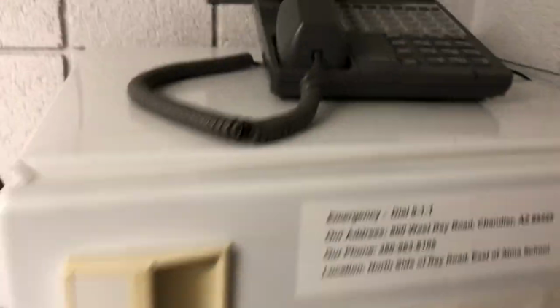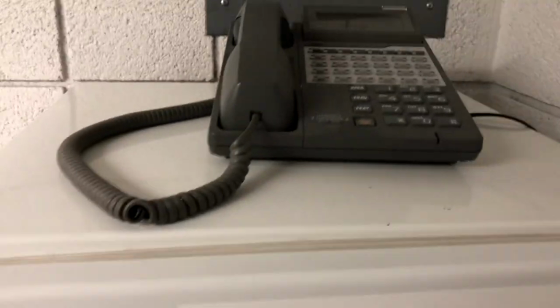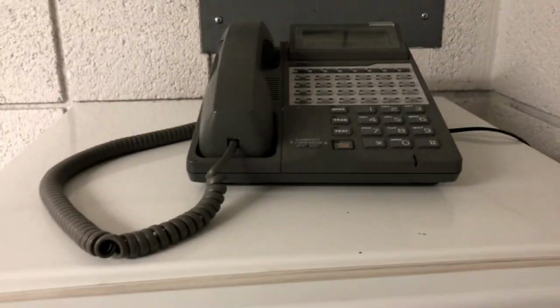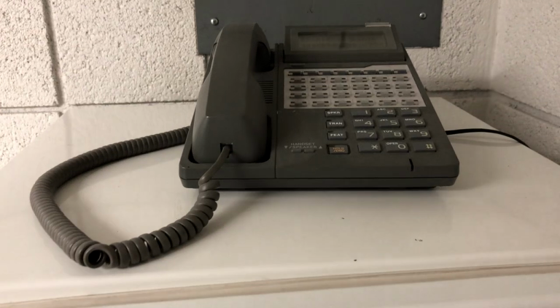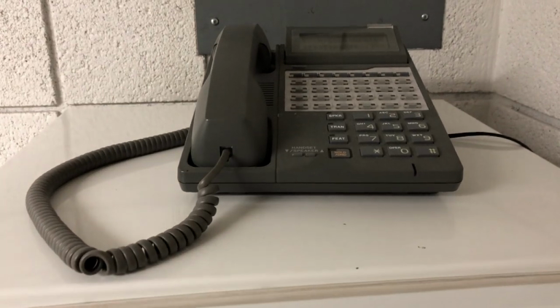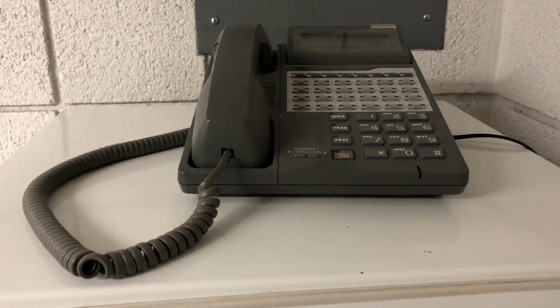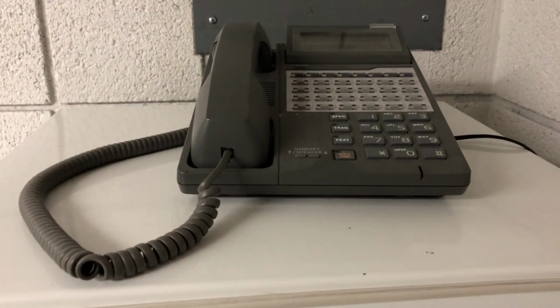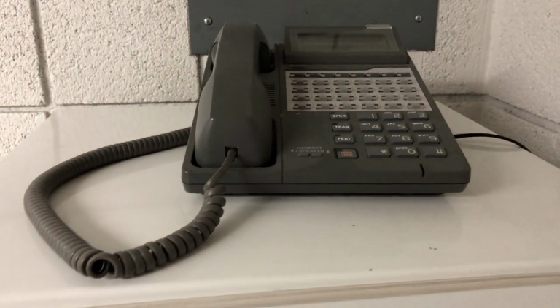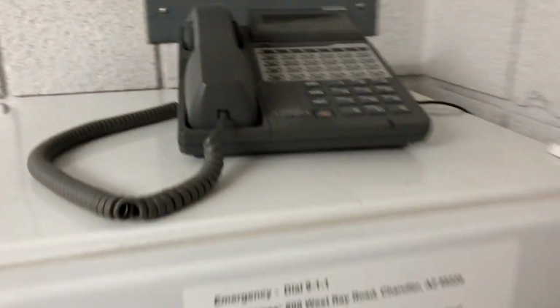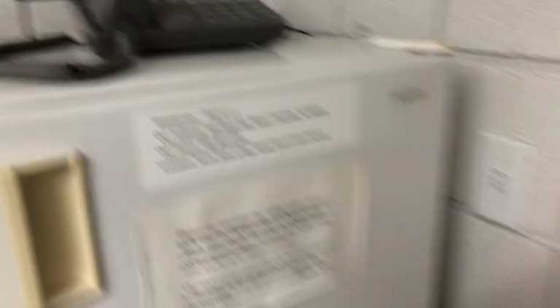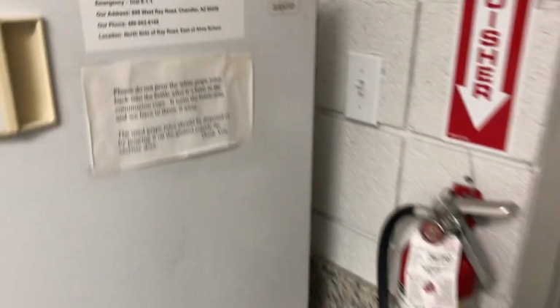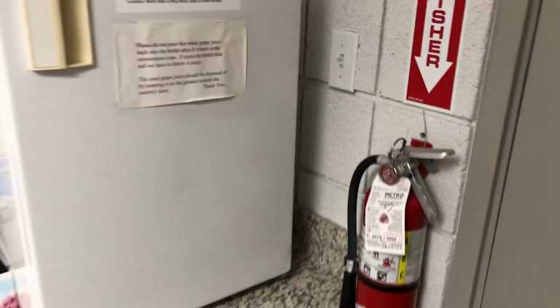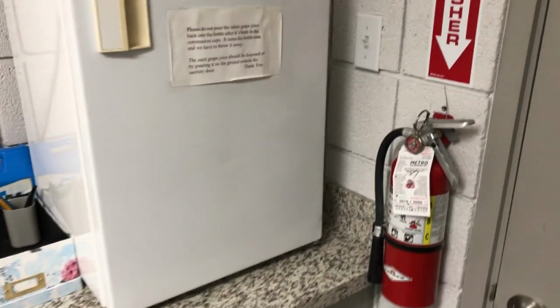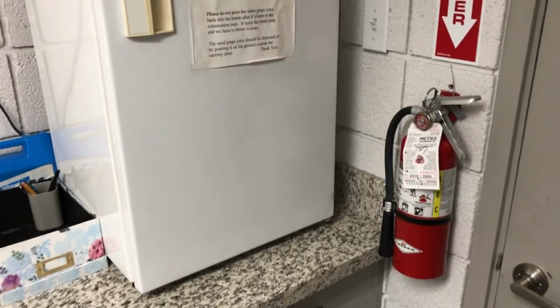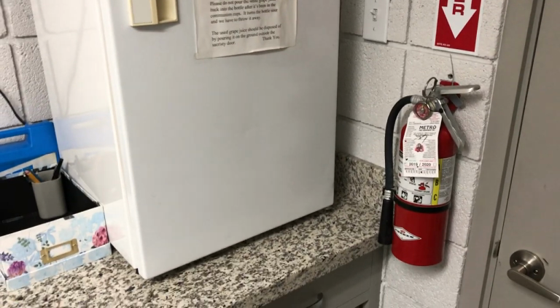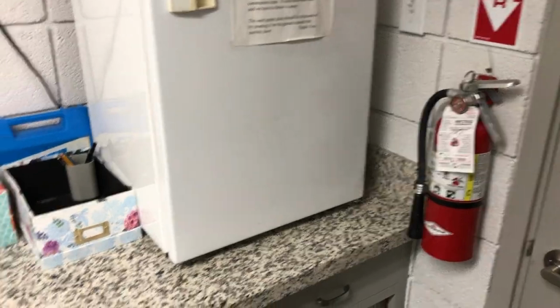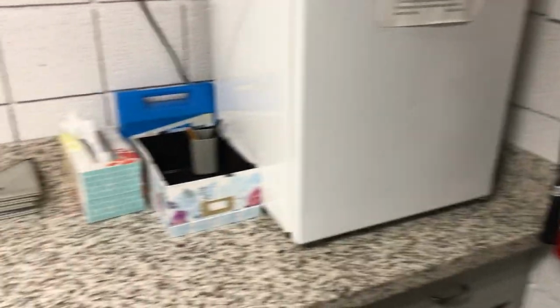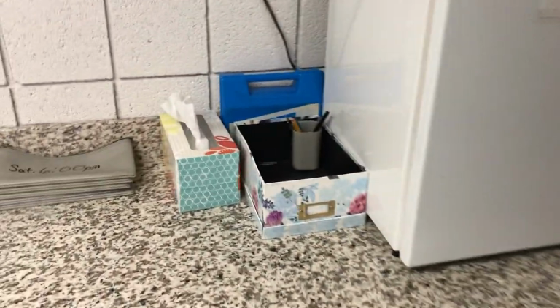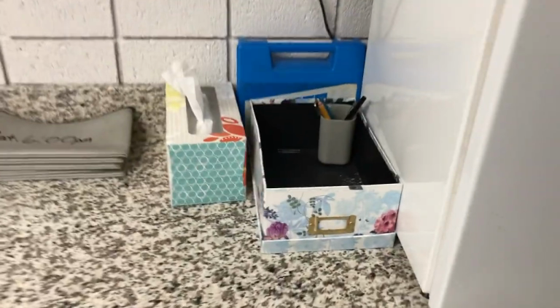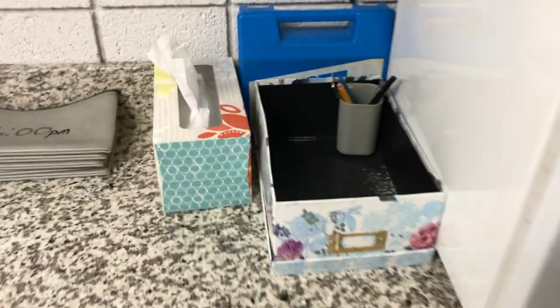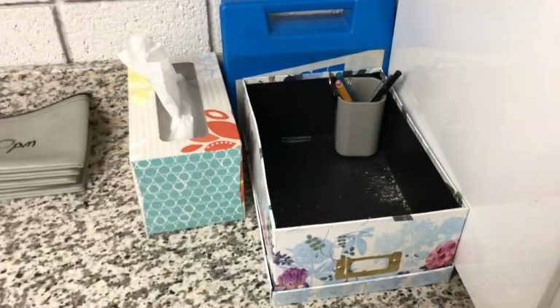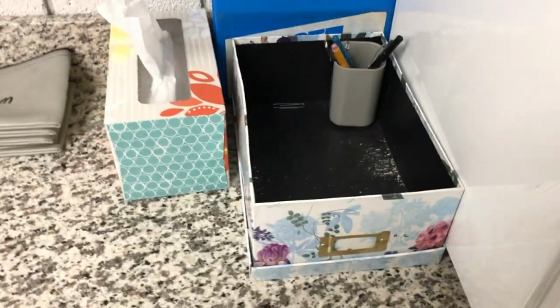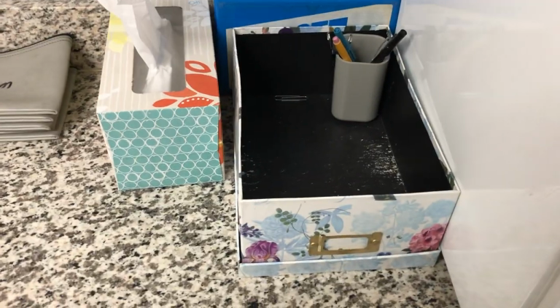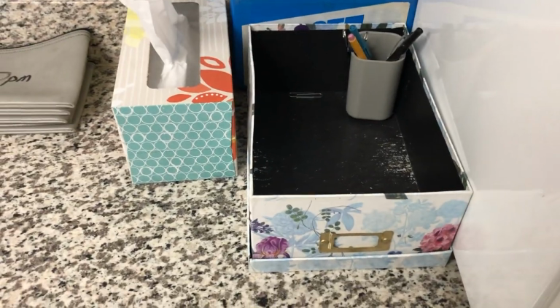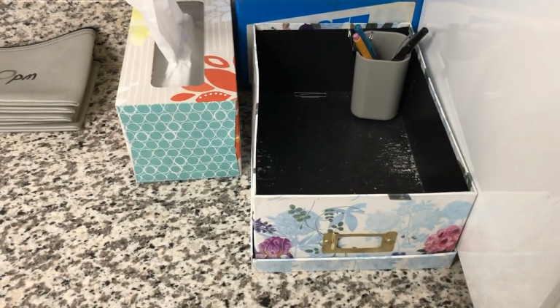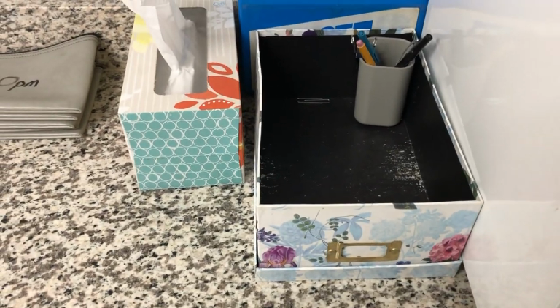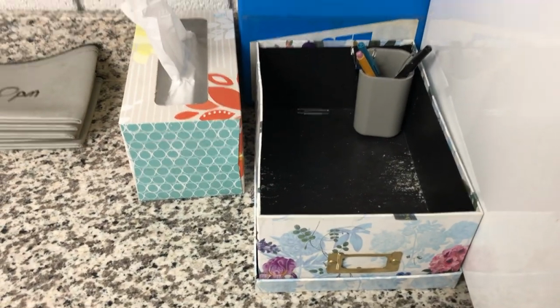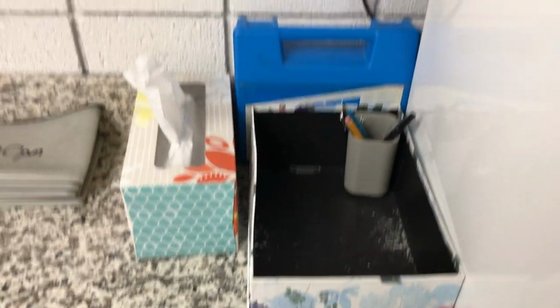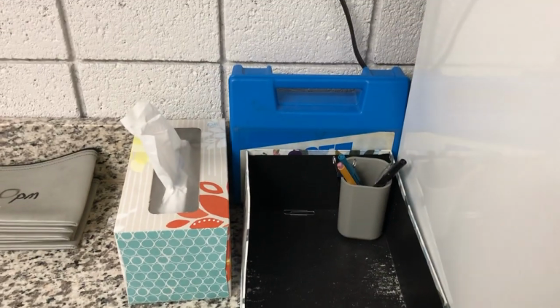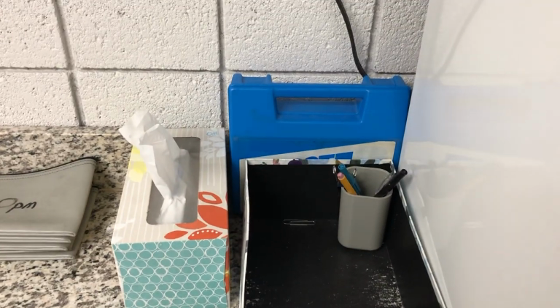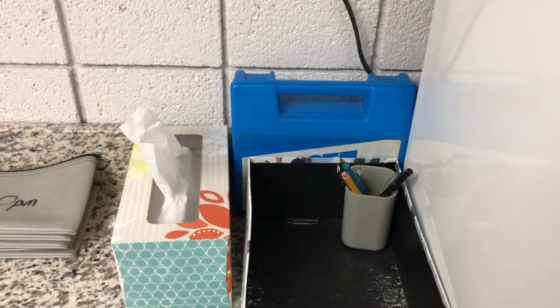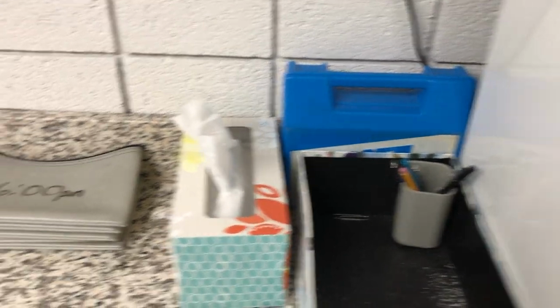Up here we have a telephone for any emergency calls during the worship service, and a fire extinguisher for emergency use. This is the box in which all the member guest connection cards are collected so we can follow up during the week, and a first aid kit.